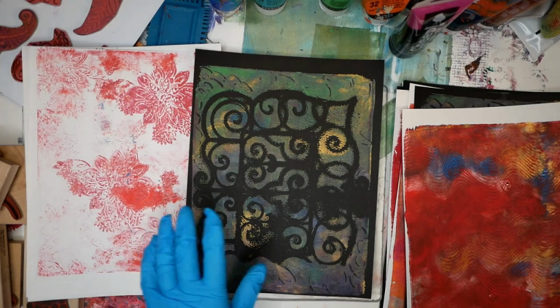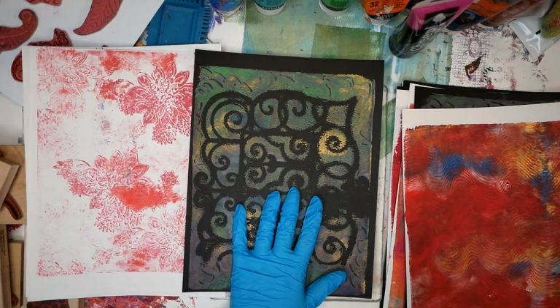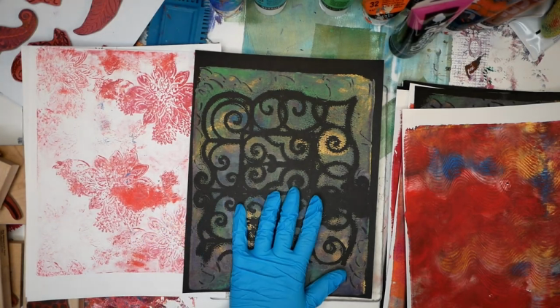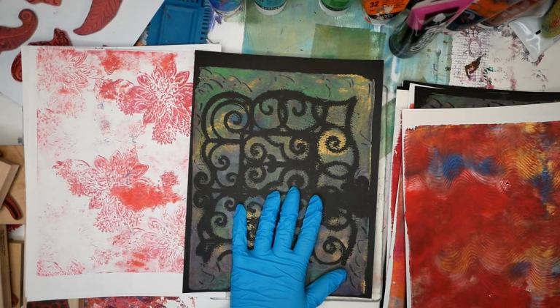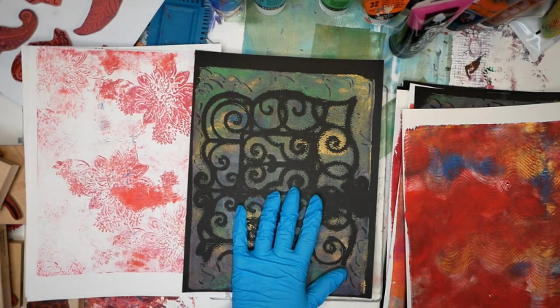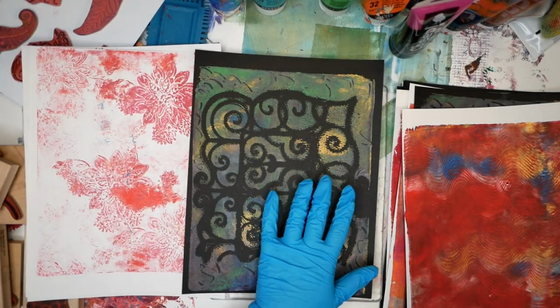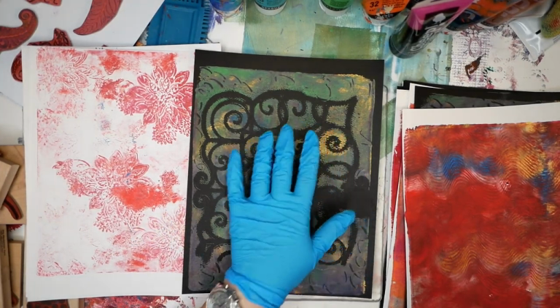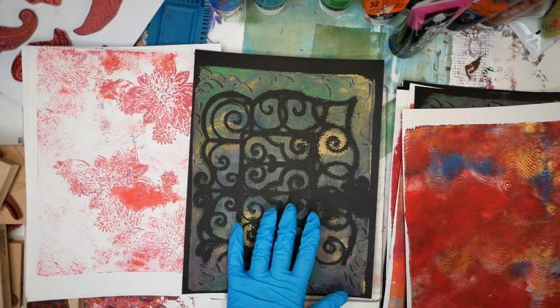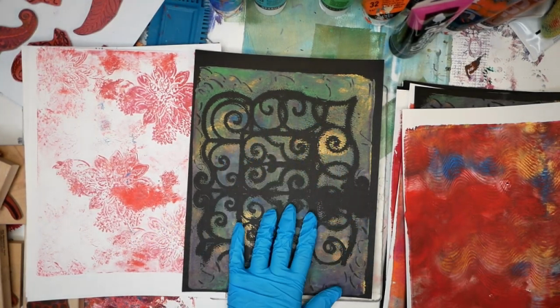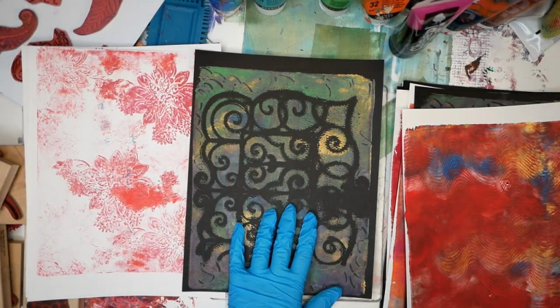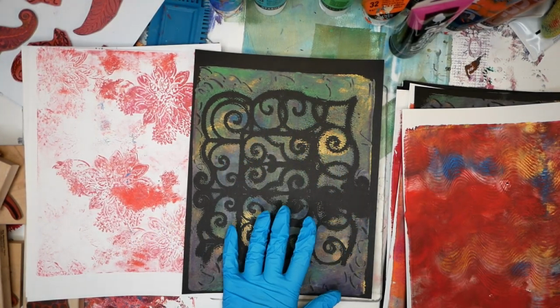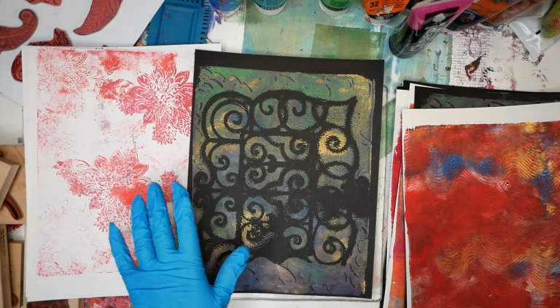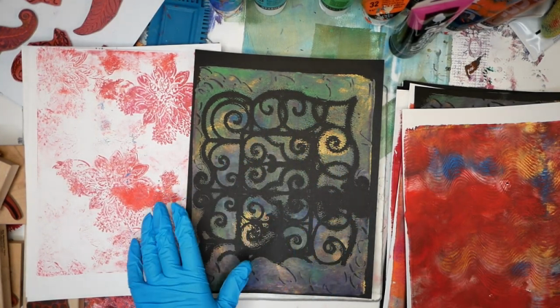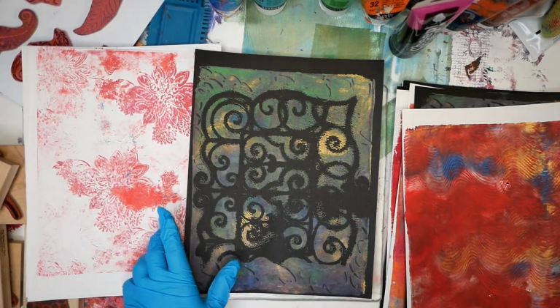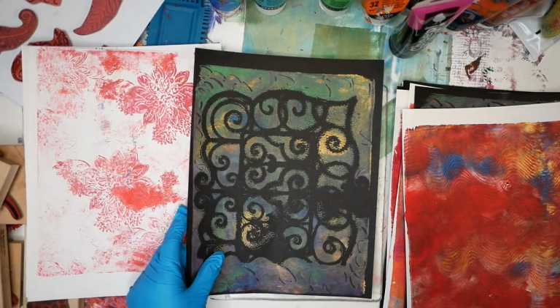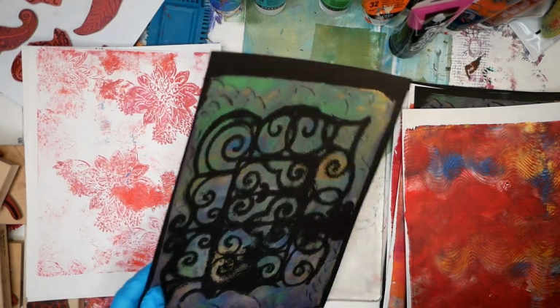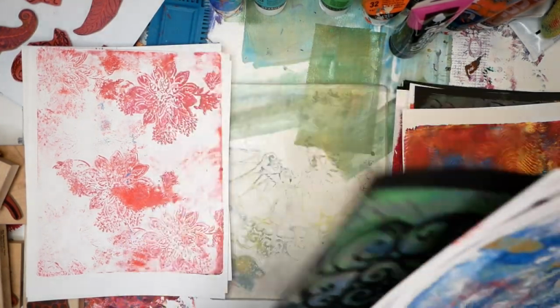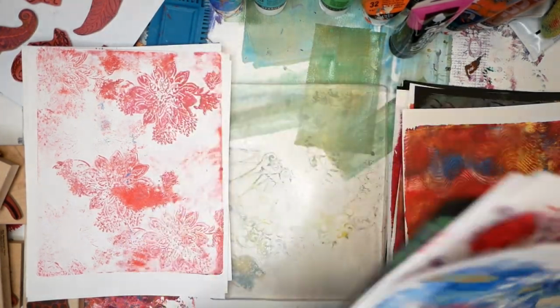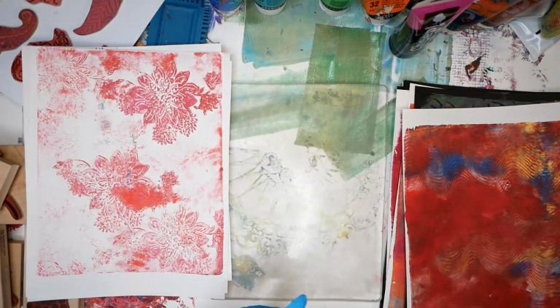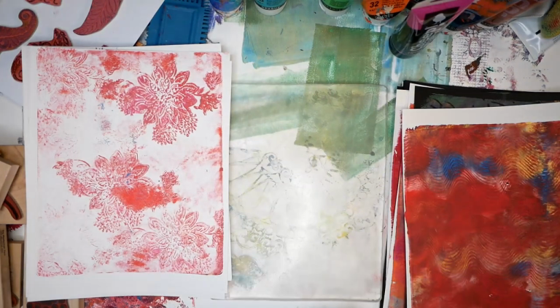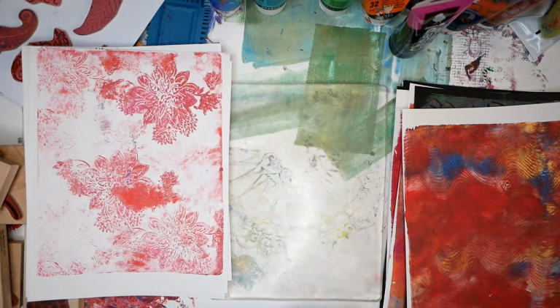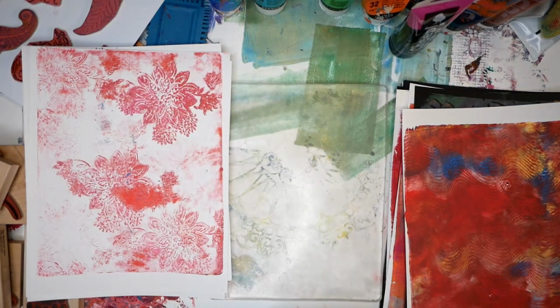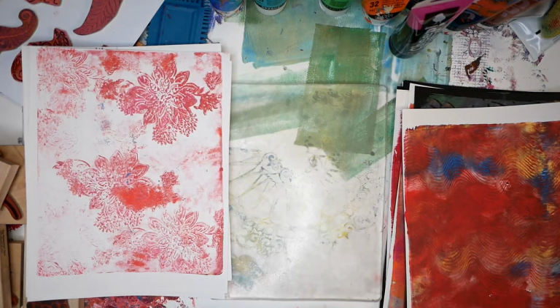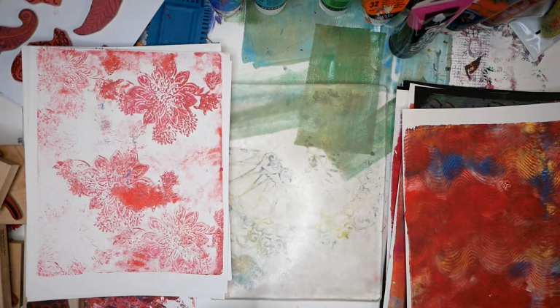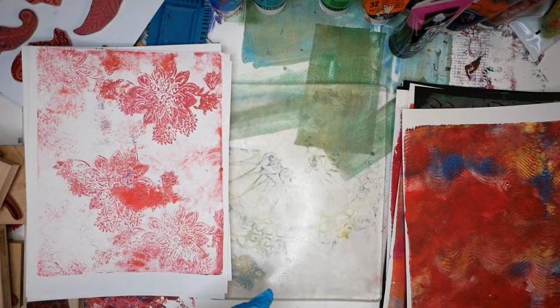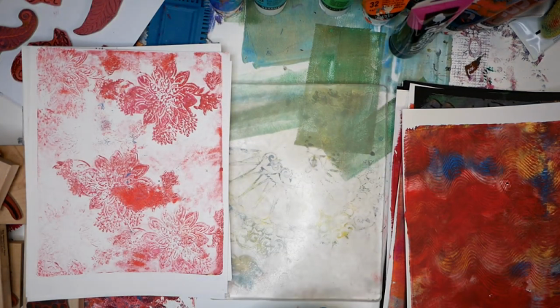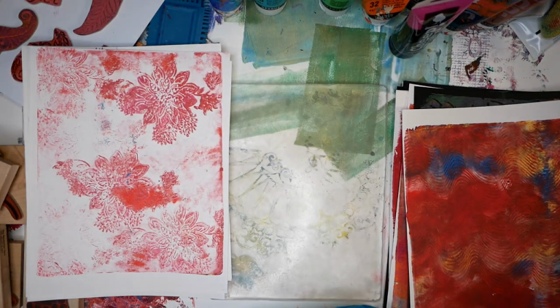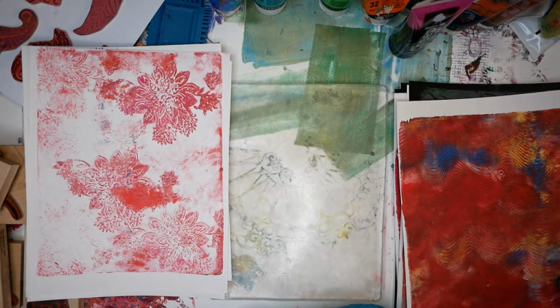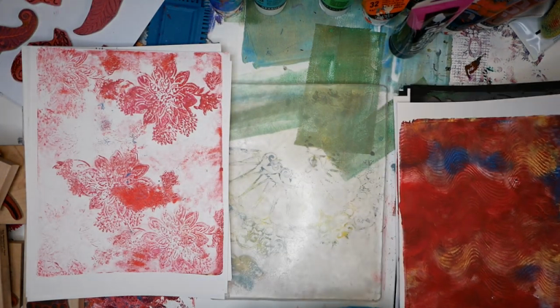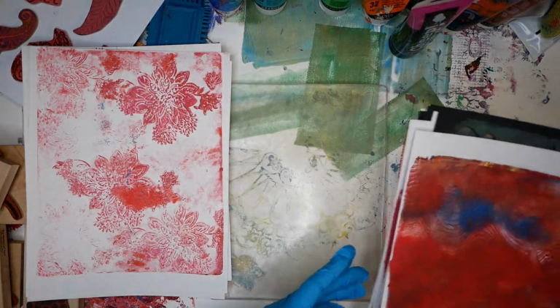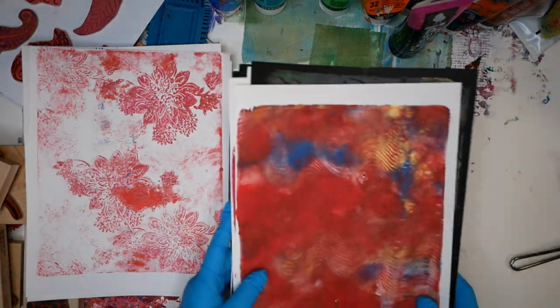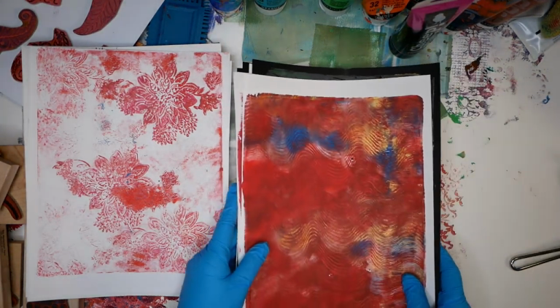With this black print, I believe the black is such a nice contrast that I don't want to change anything. But I do have two other categories of prints that I am going to try to improve on.